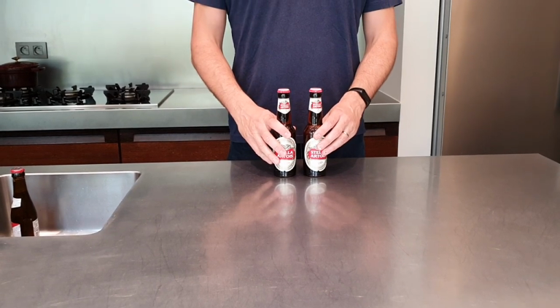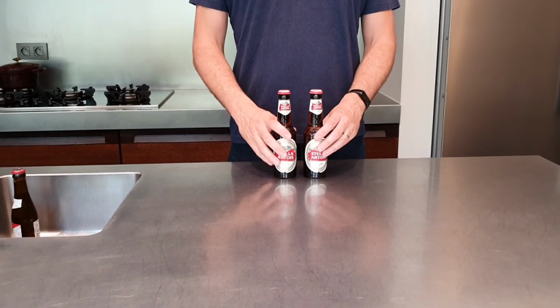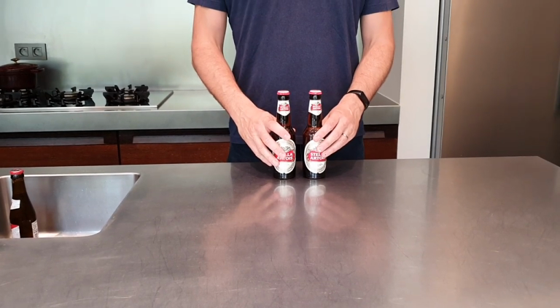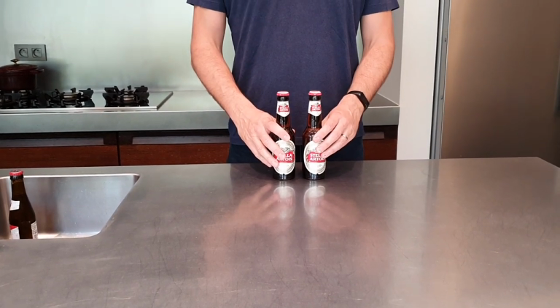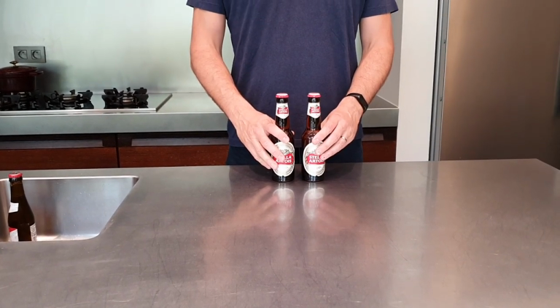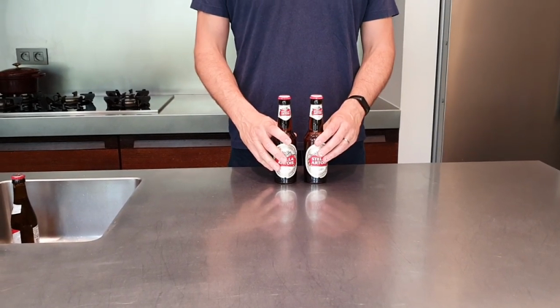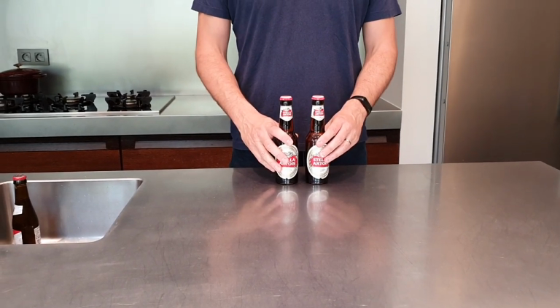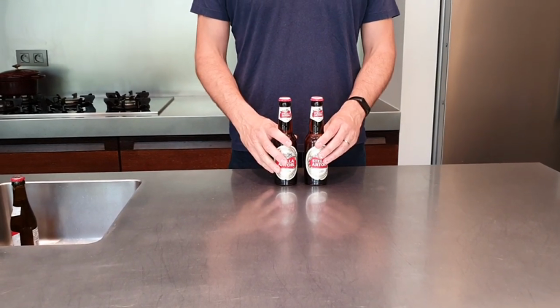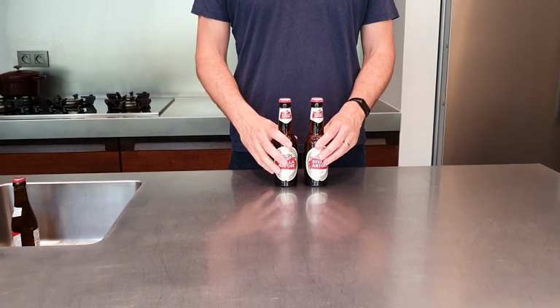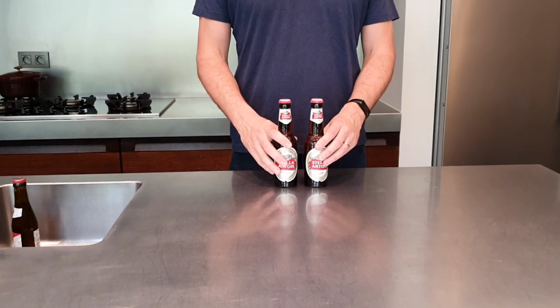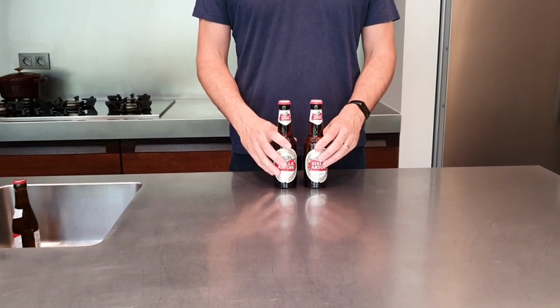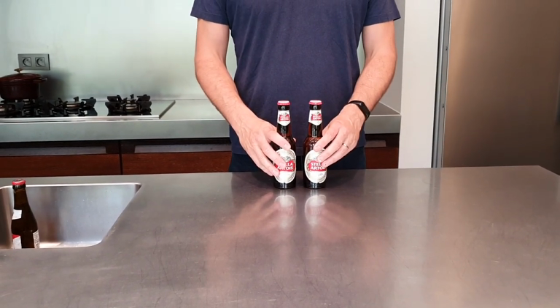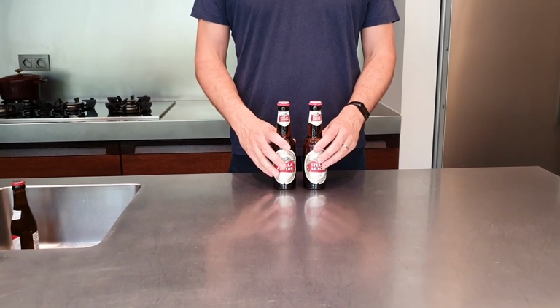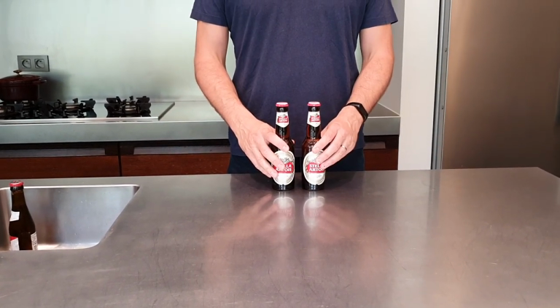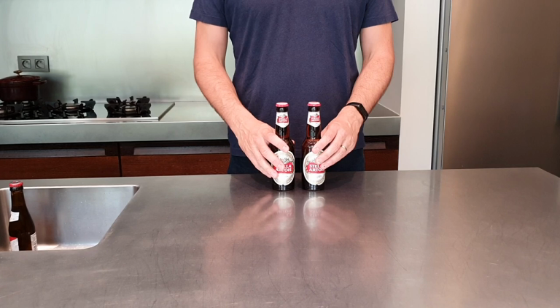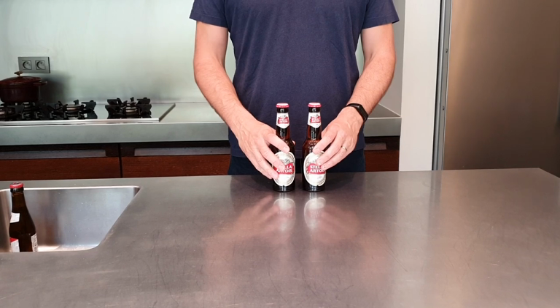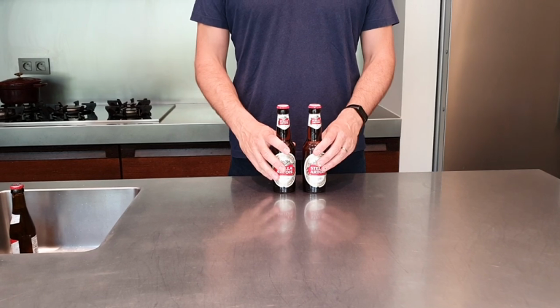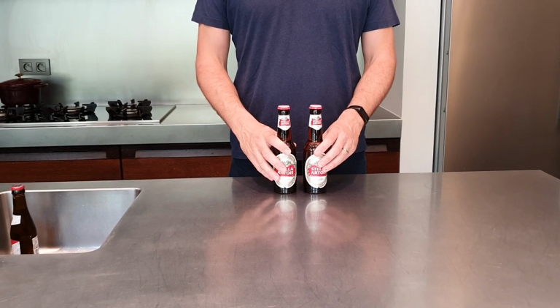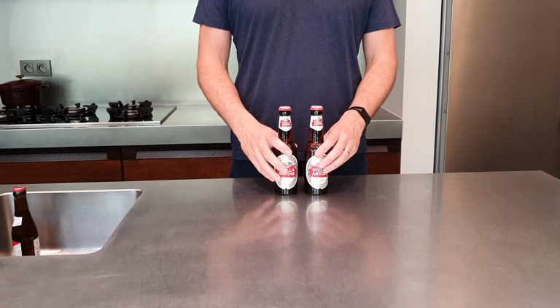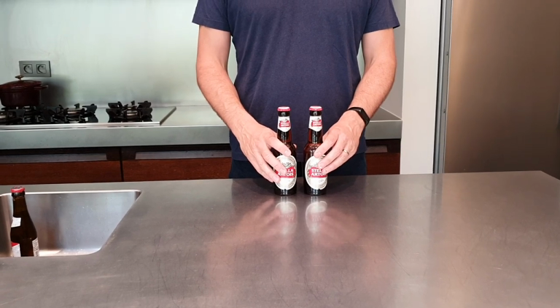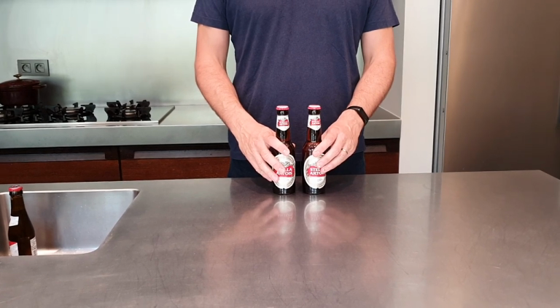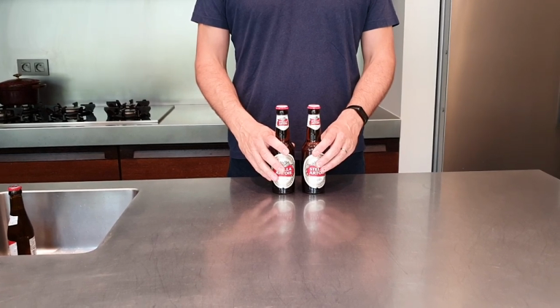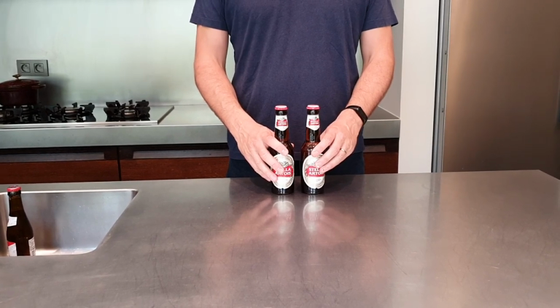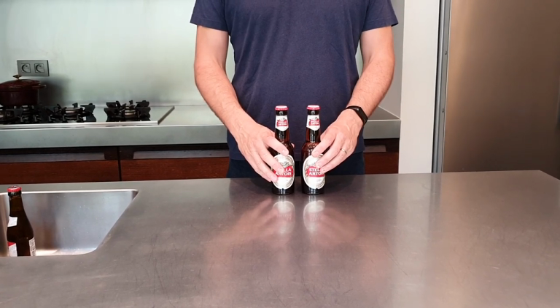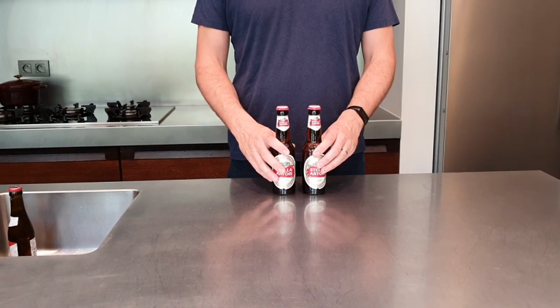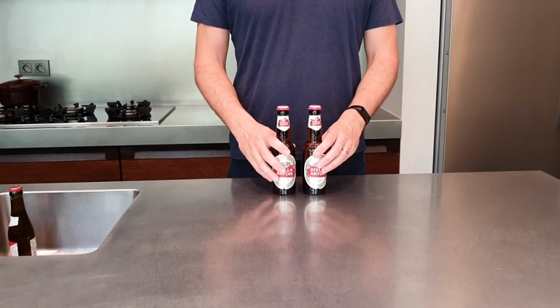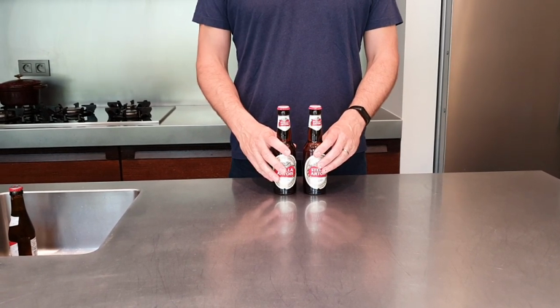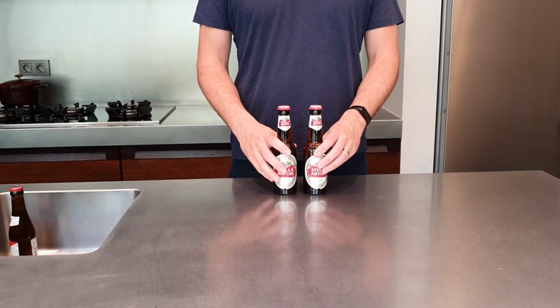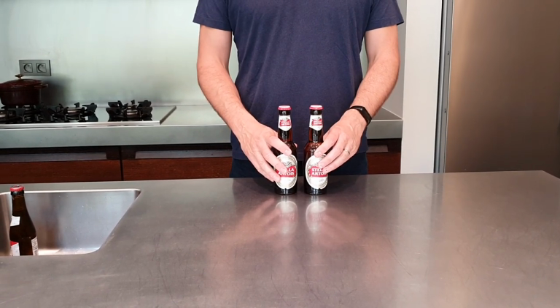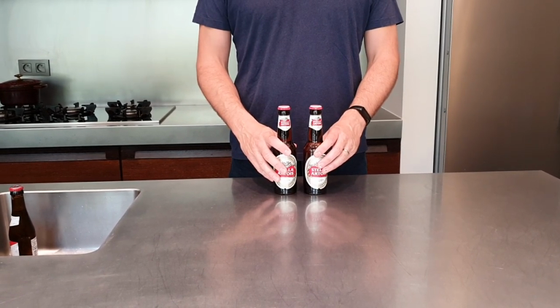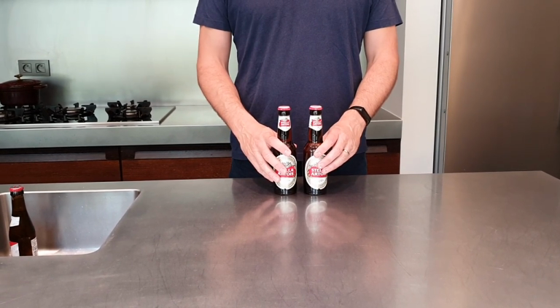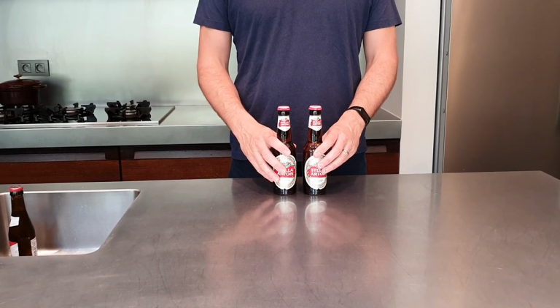Okay guys, how do you open a bottle of beer with your foot? How do you impress your friends at the next garden party? Just open the bottle with your foot.